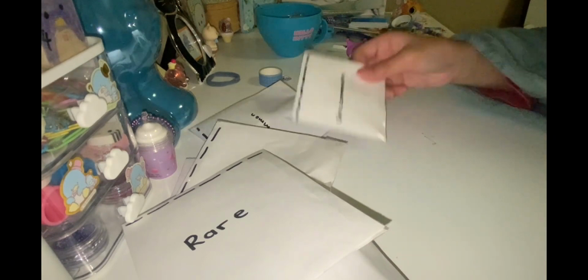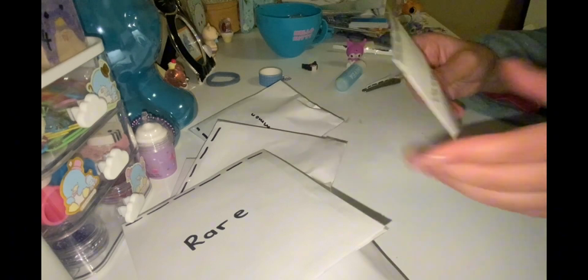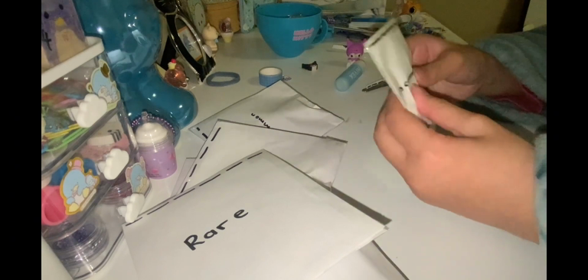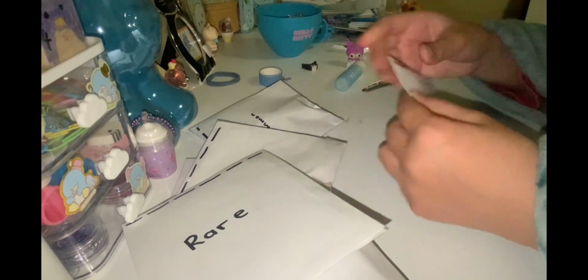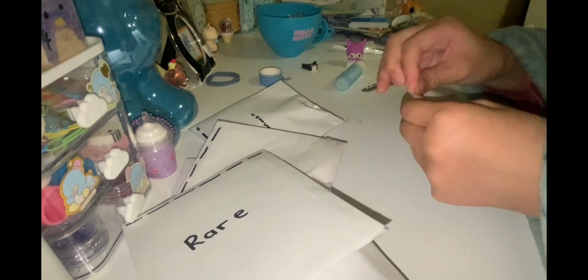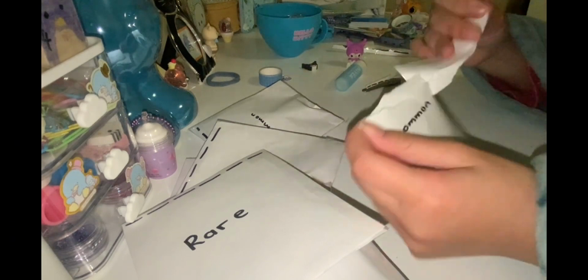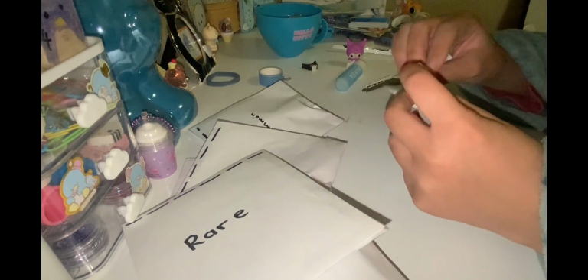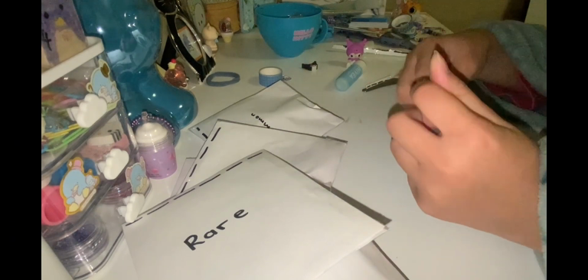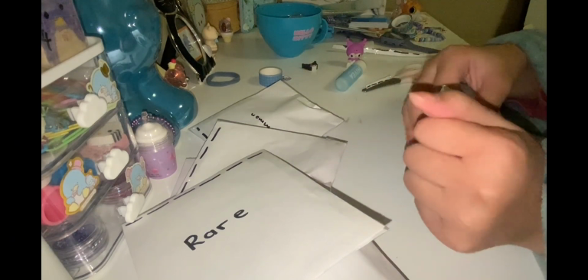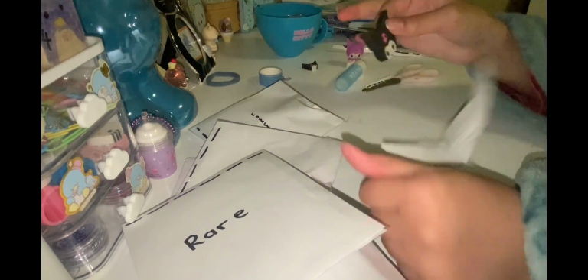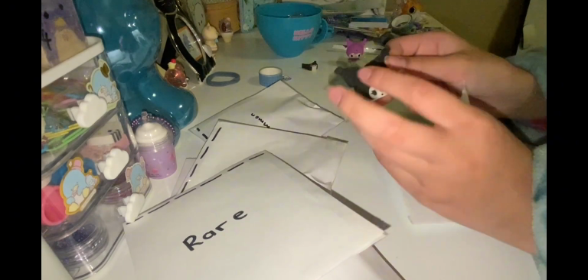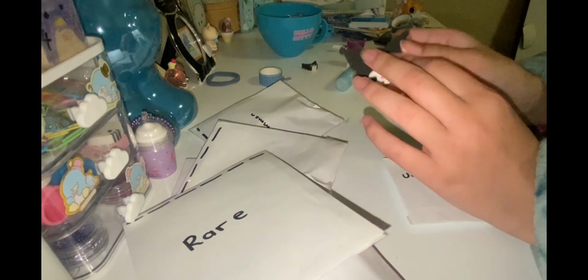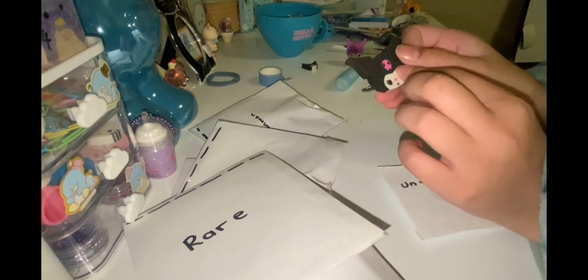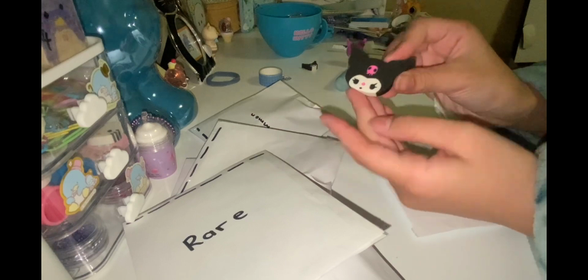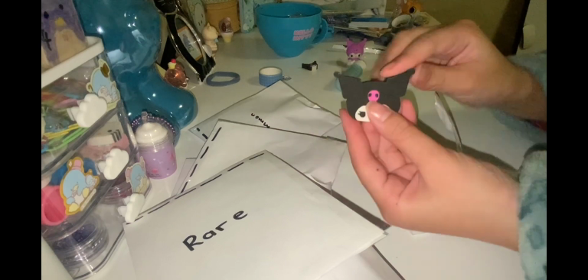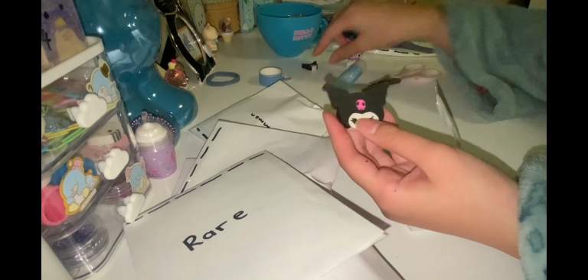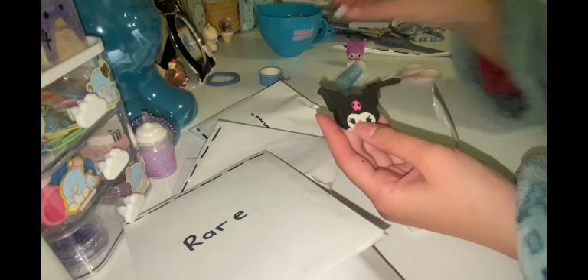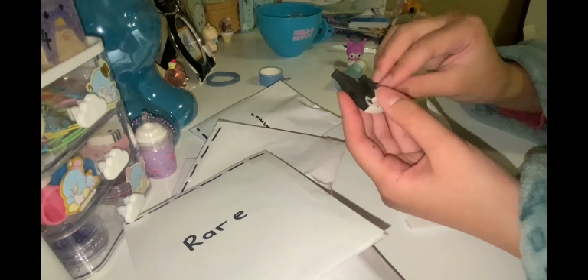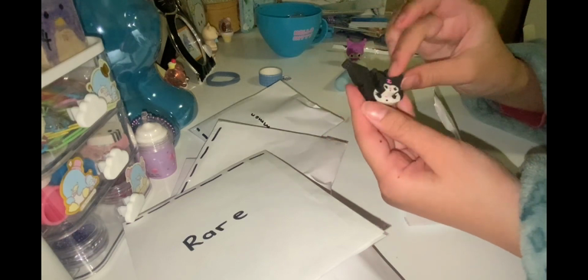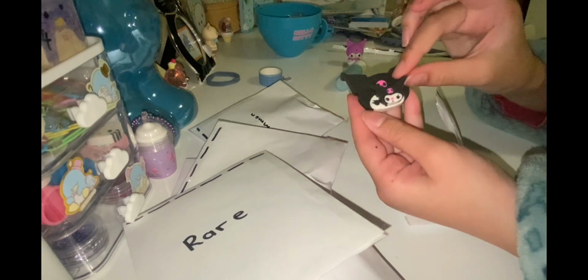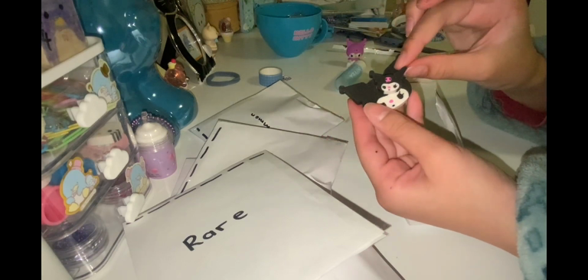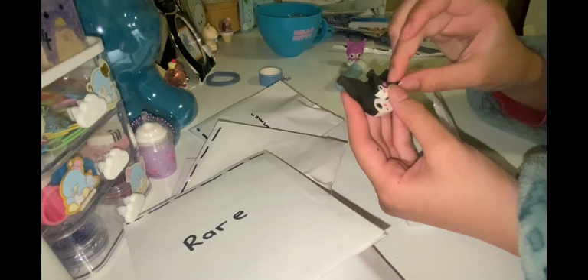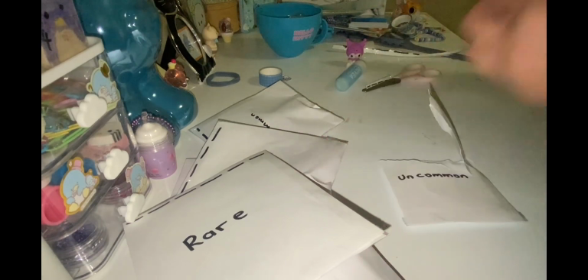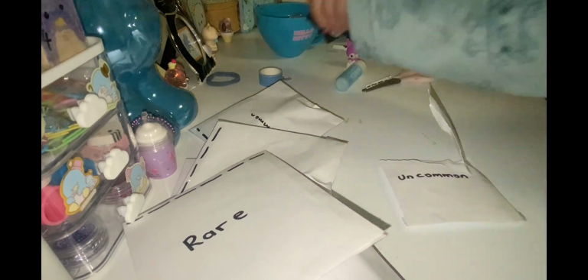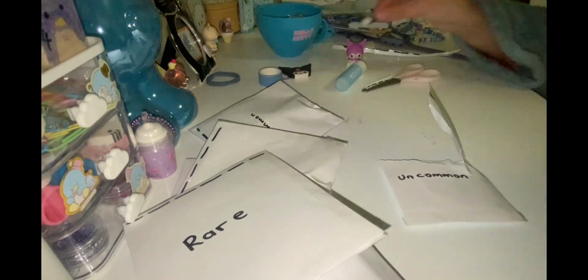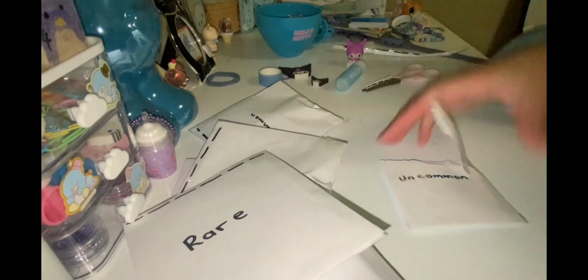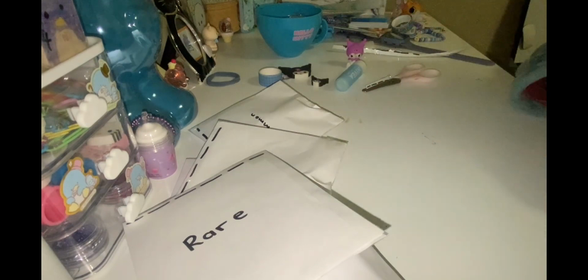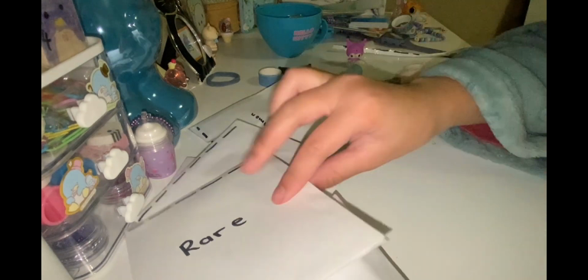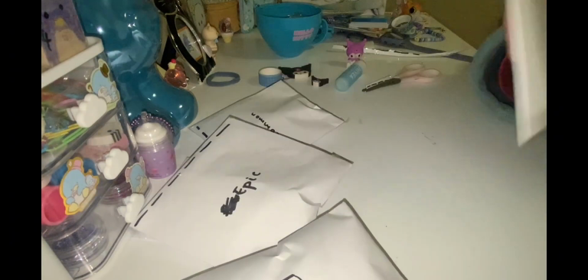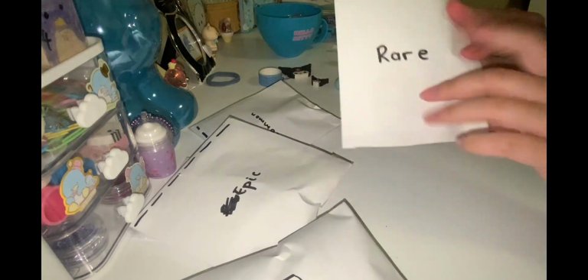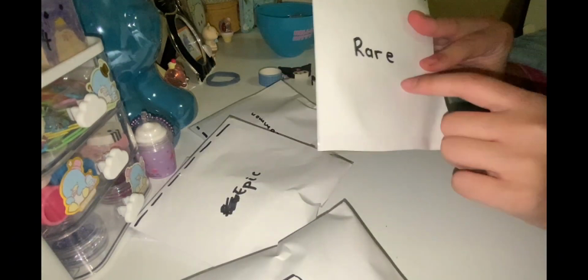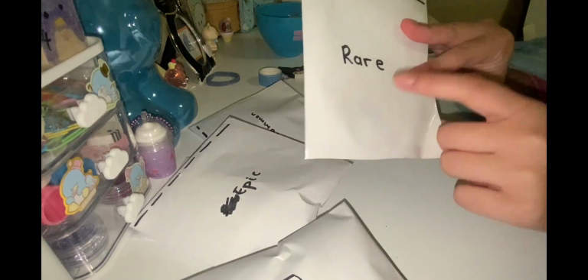Let's open up this one next, and it's uncommon. Three, two, one — another Kuromi Slicer Racer, but this is a bigger version. Size comparison! Let's open up this one, and this one is a rare.